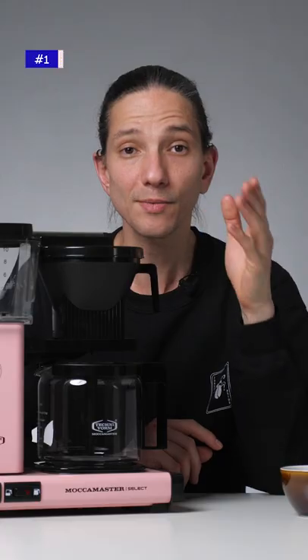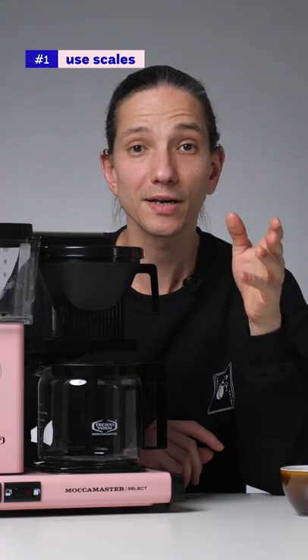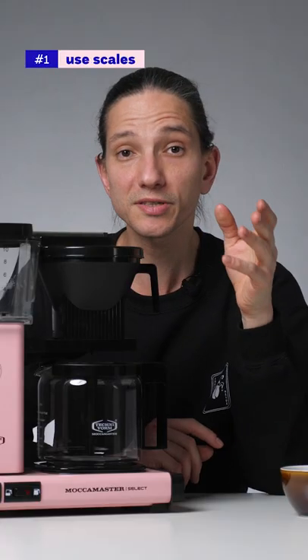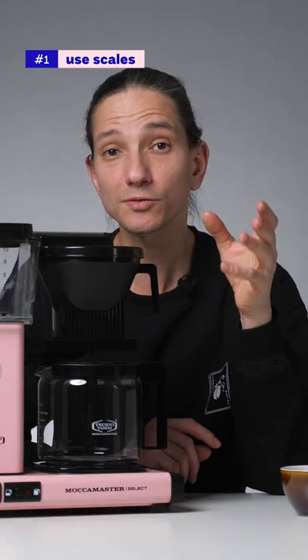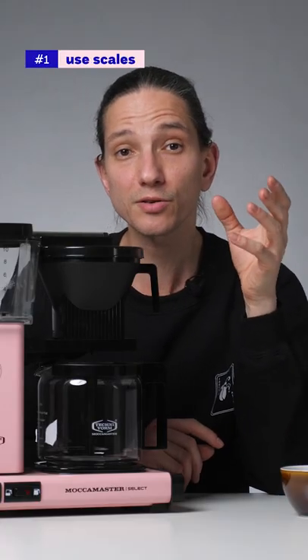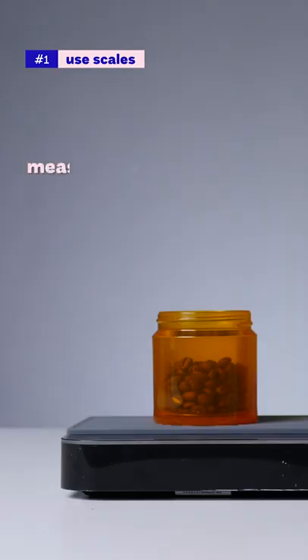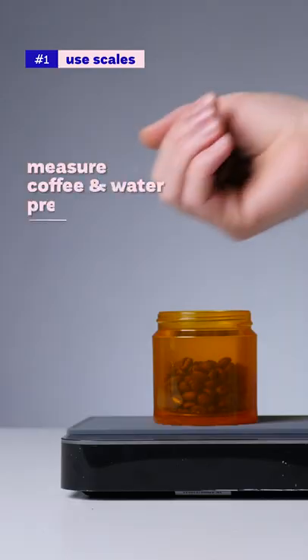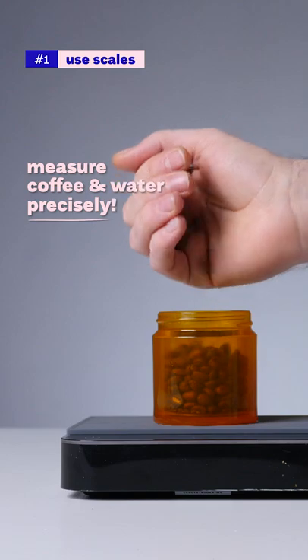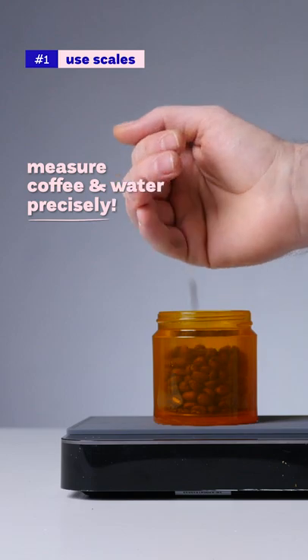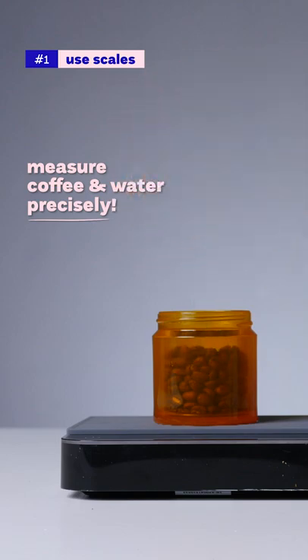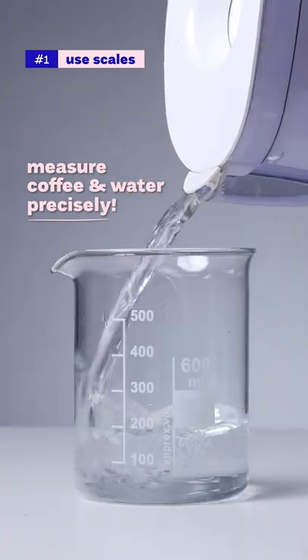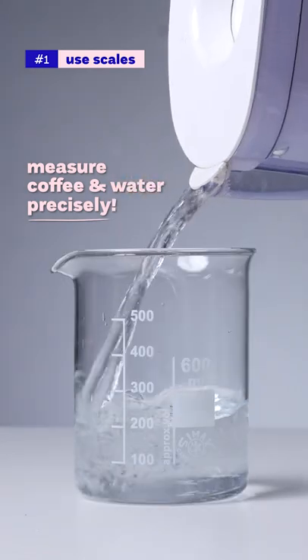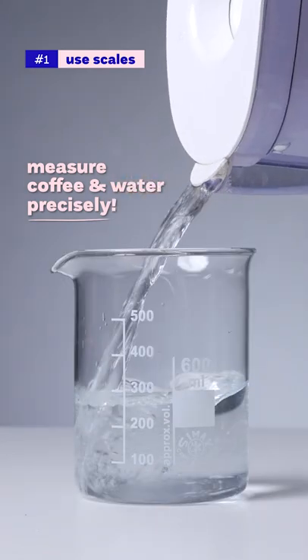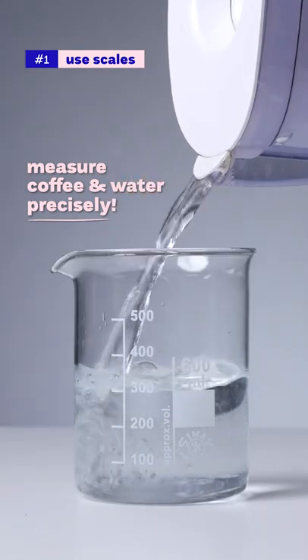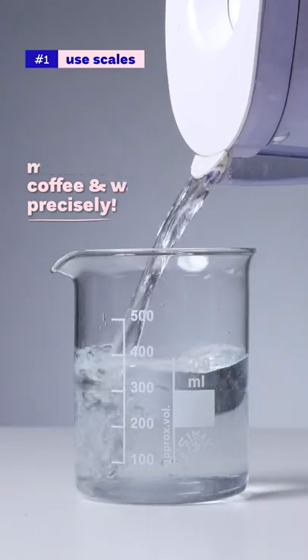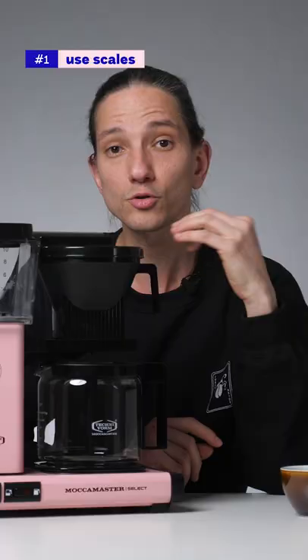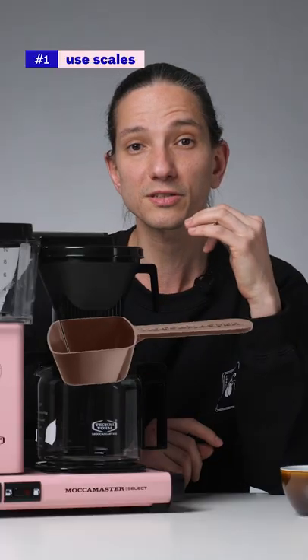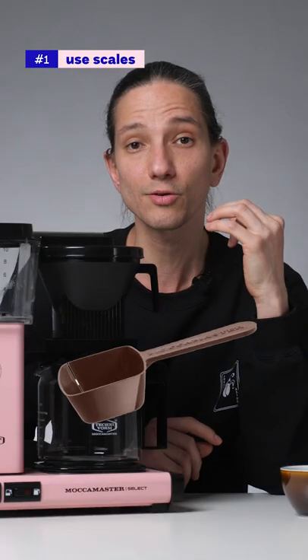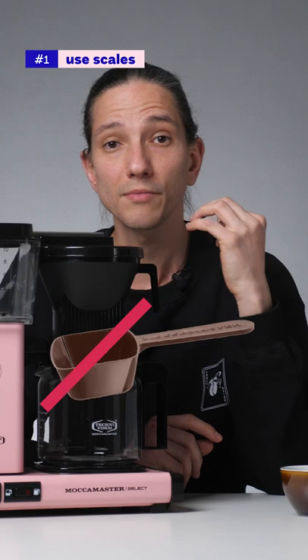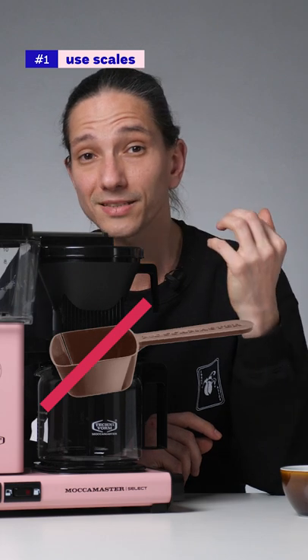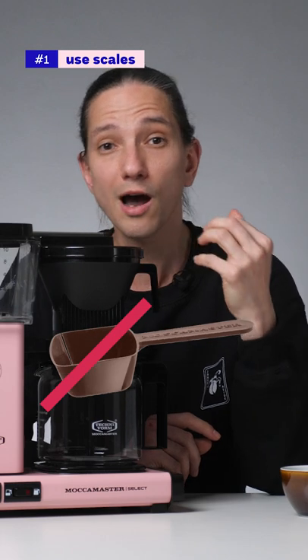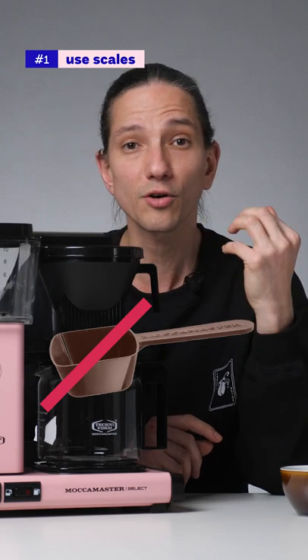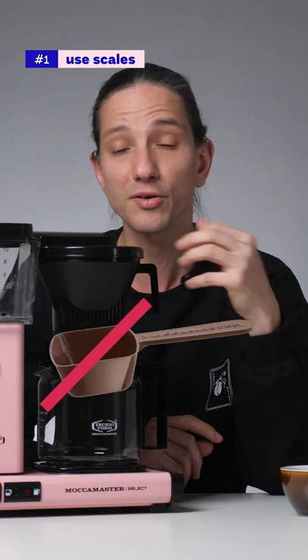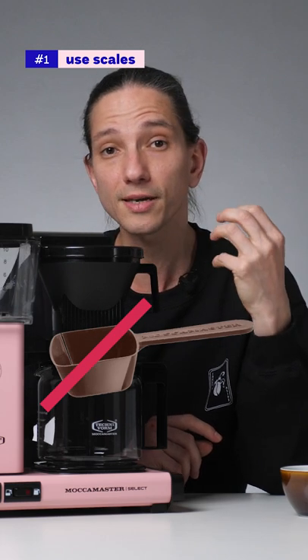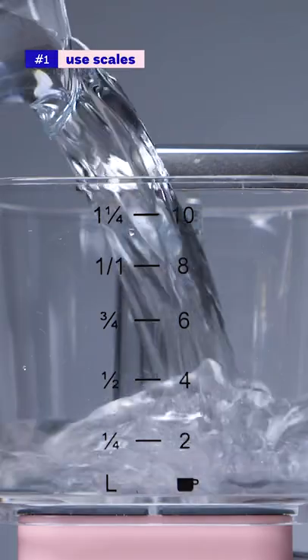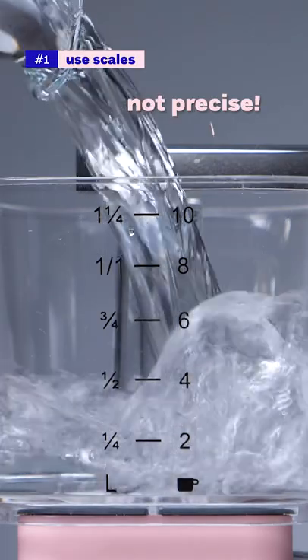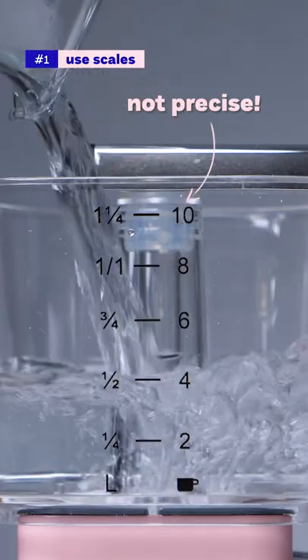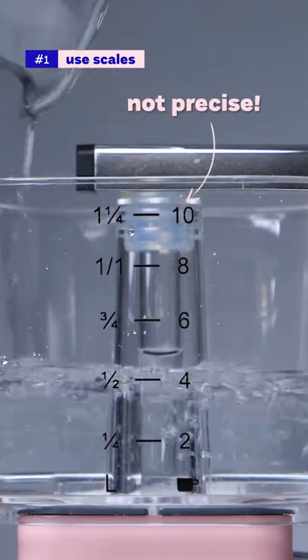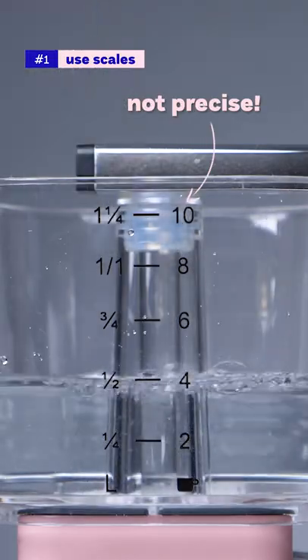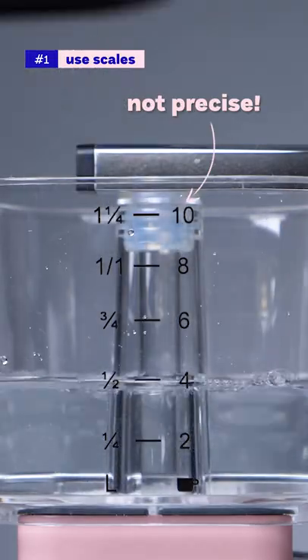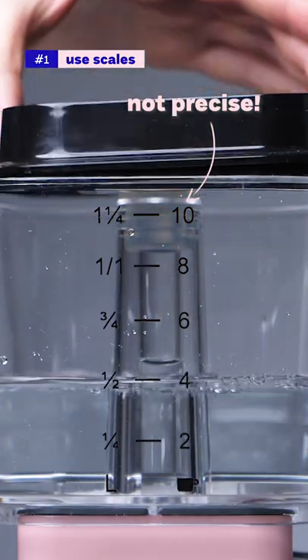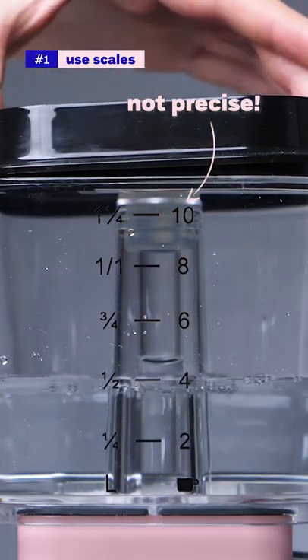1. Use a scale to measure the ground coffee and water instead of using the scoop that came with the coffee maker. The scoop doesn't tell you precisely how much coffee you are using, and the cup marks on the water tank are not precise either.